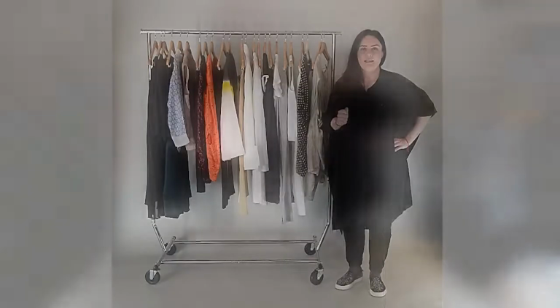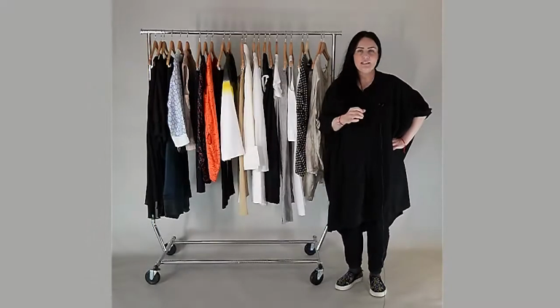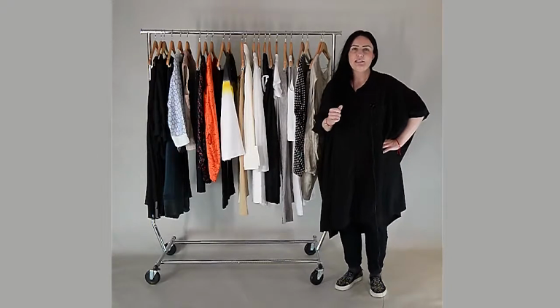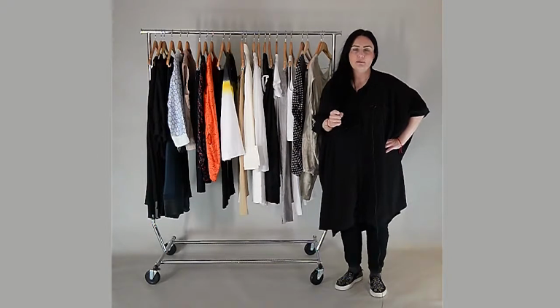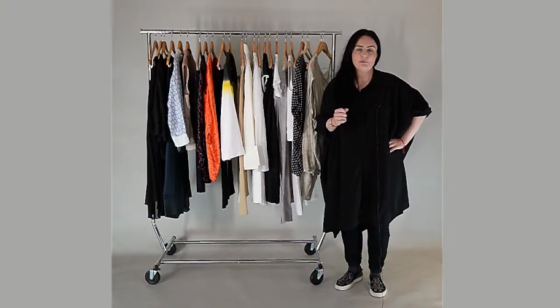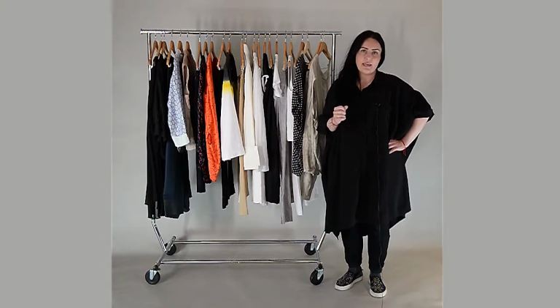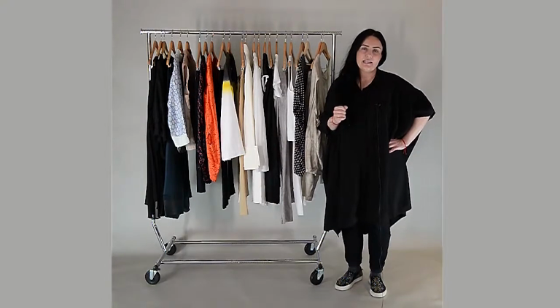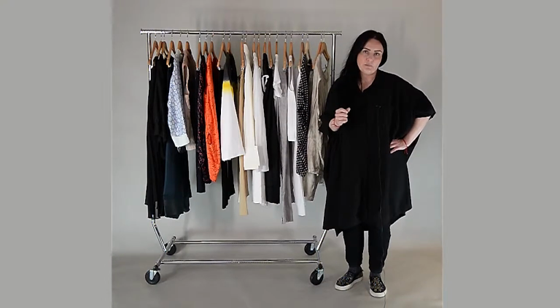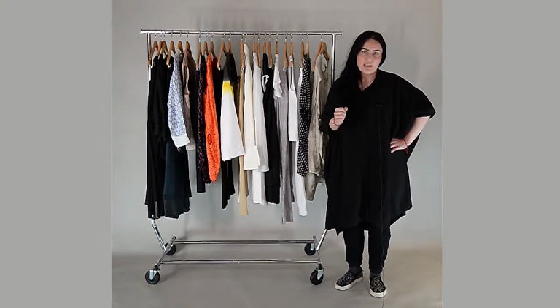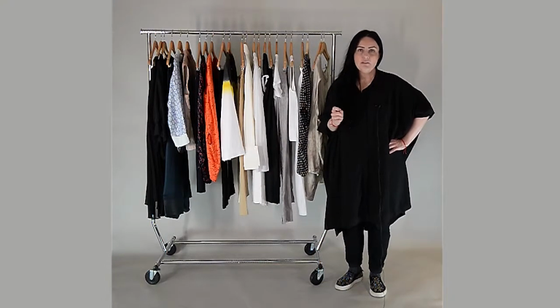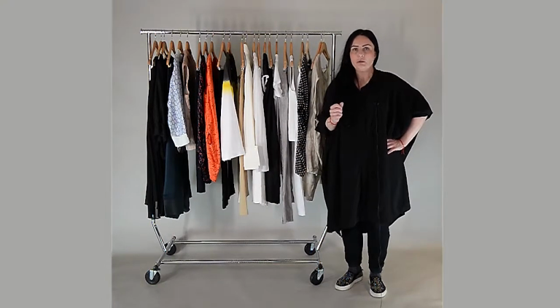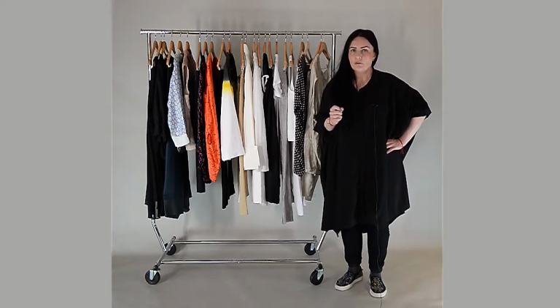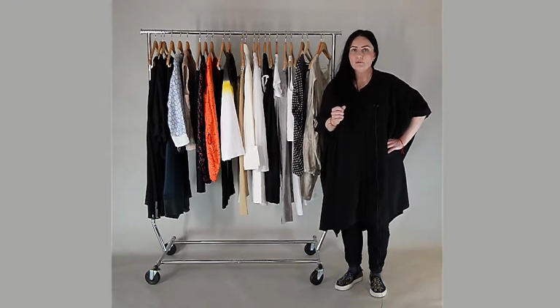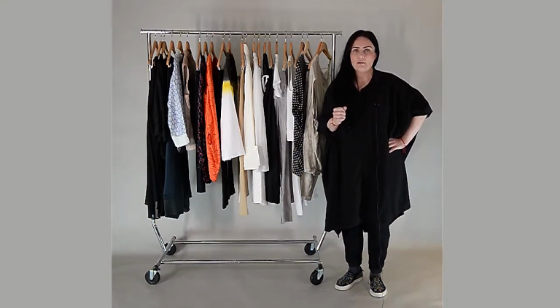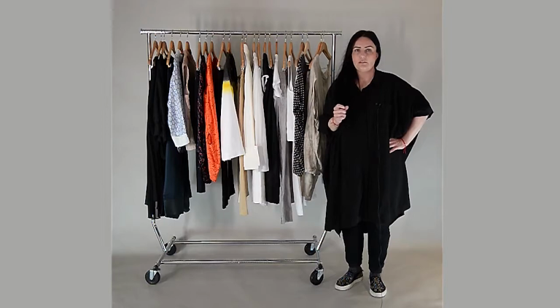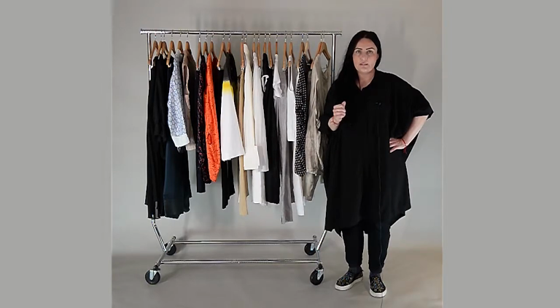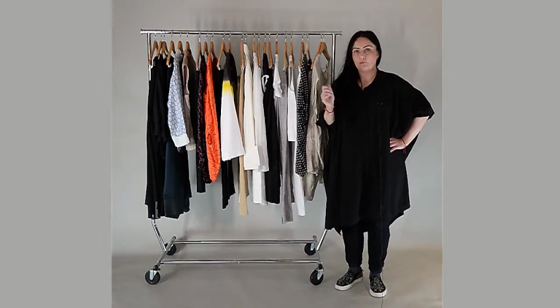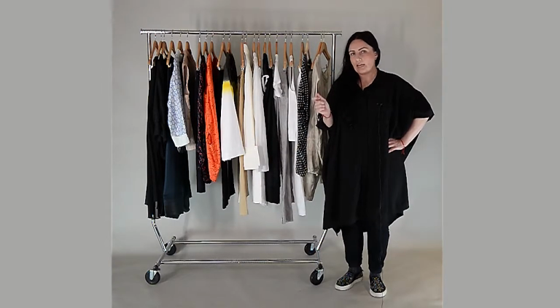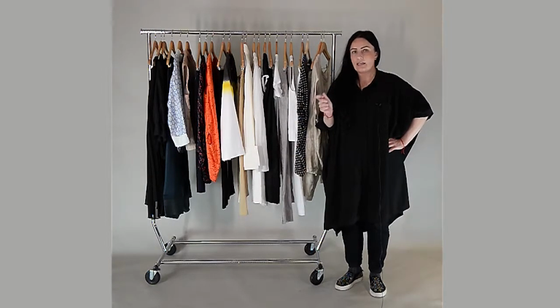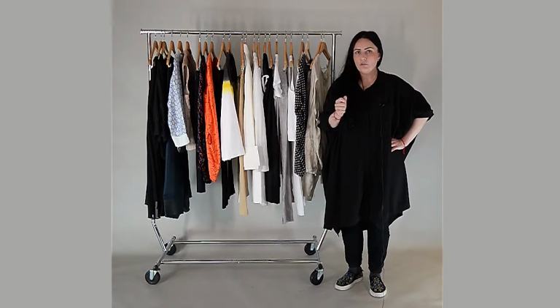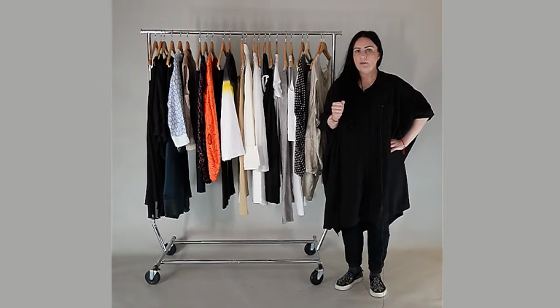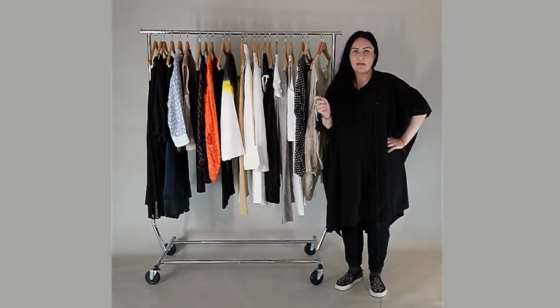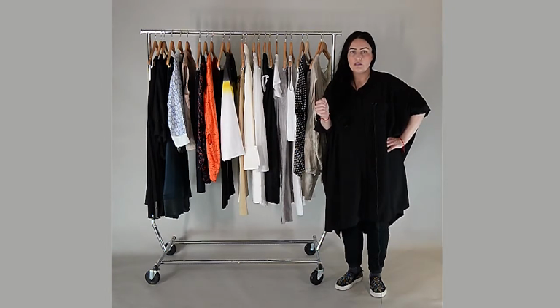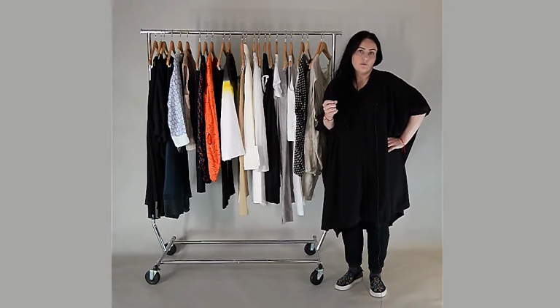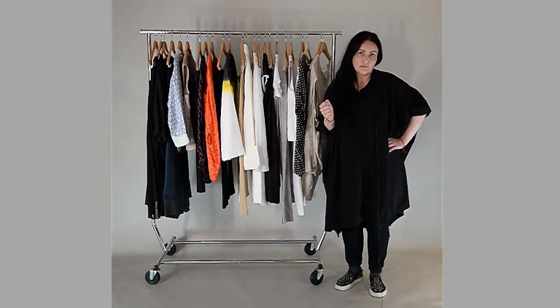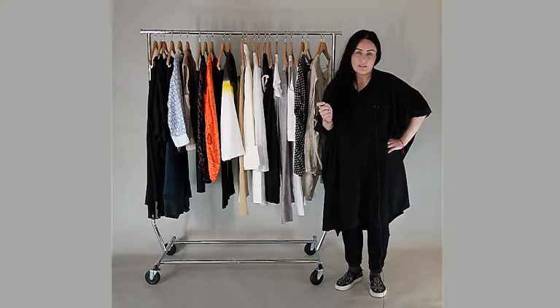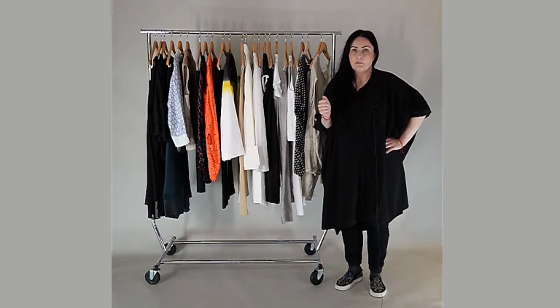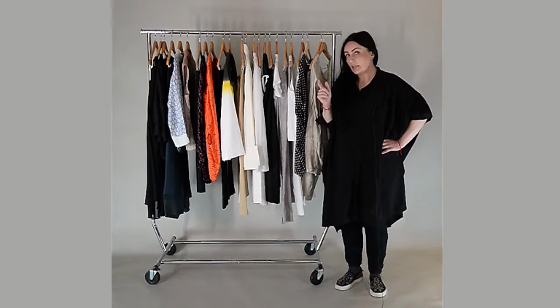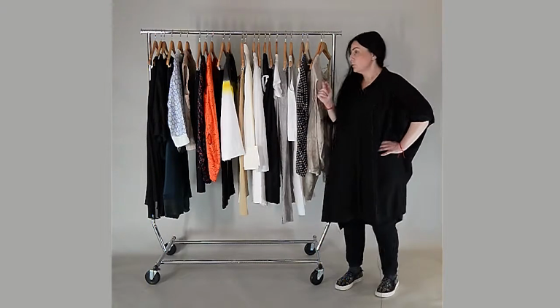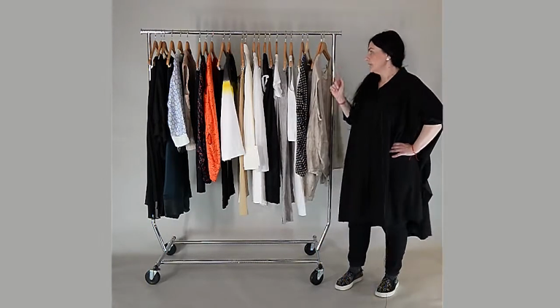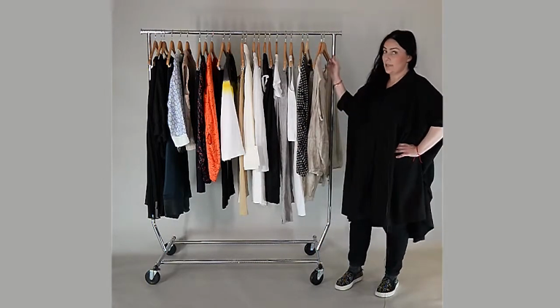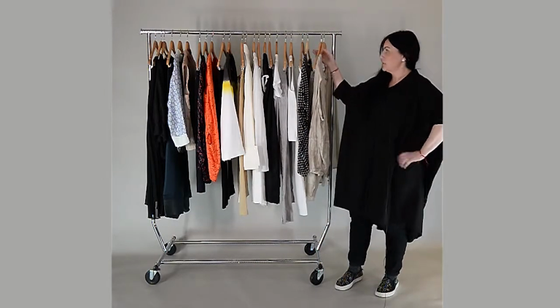Hello again and welcome to another Olivia May styling video. In today's video we're going to show you how to style different tops — could be styling a casual top, a smart look, or for an elegant occasion. Let's start first with the casual style.